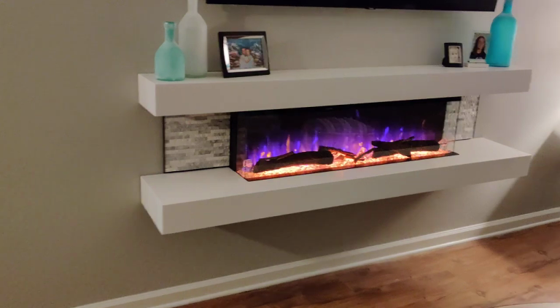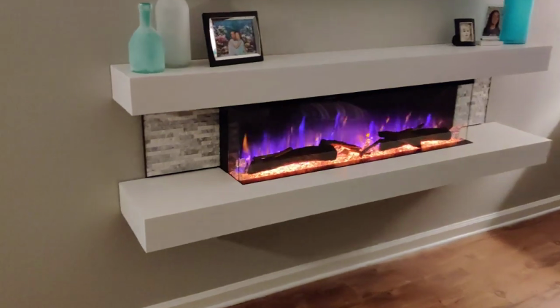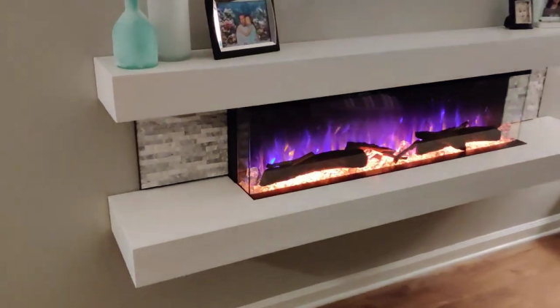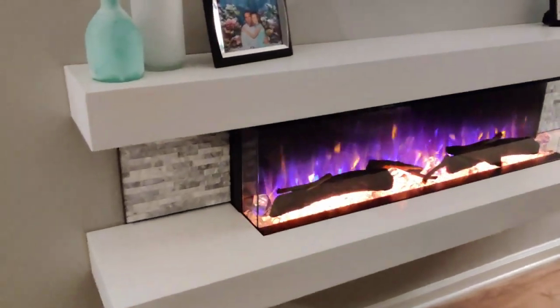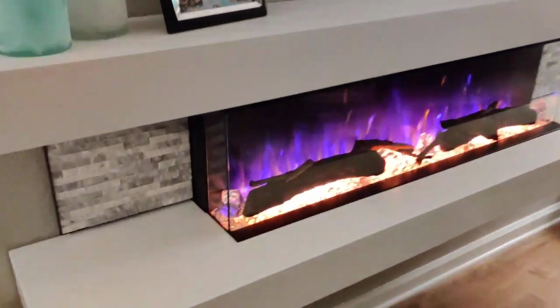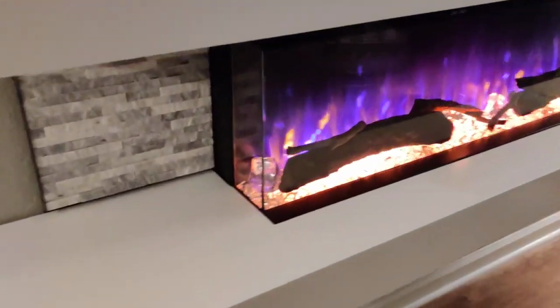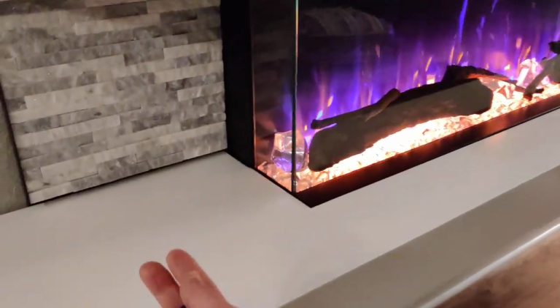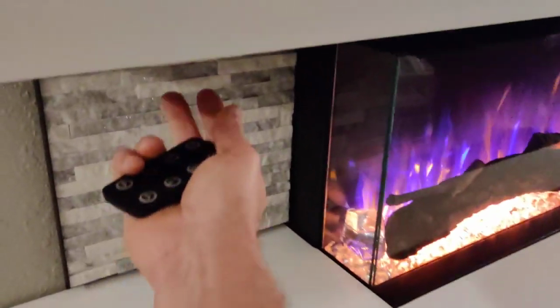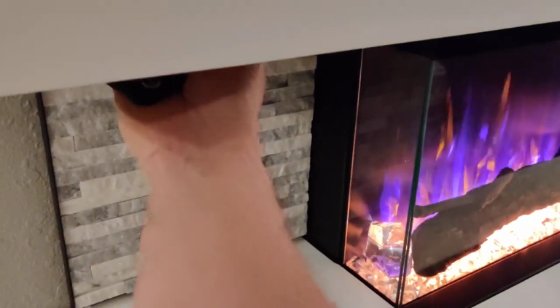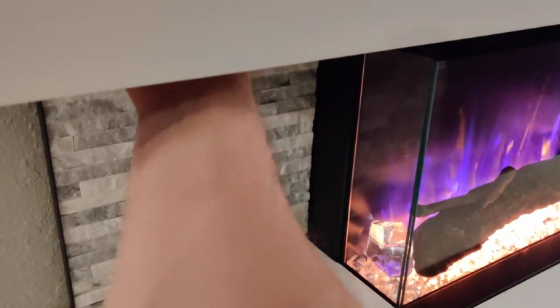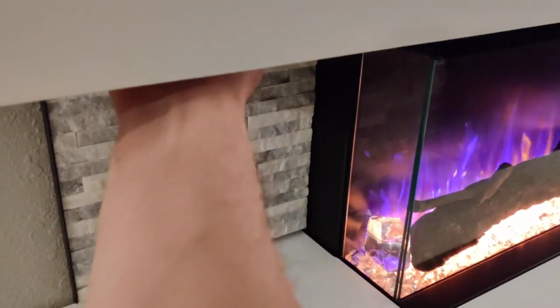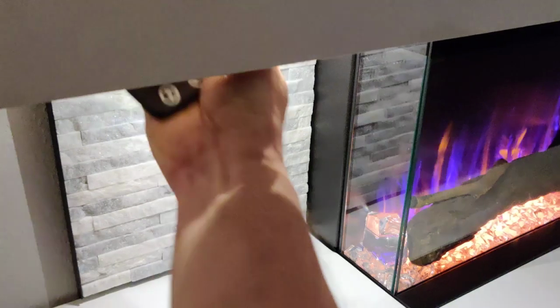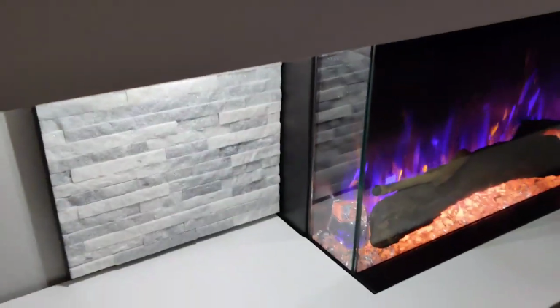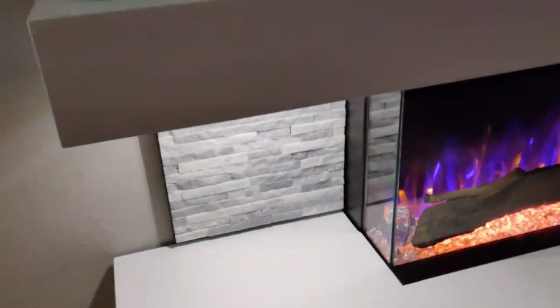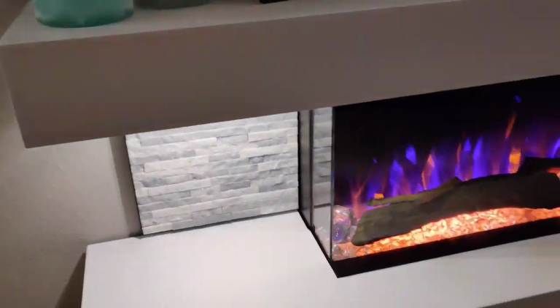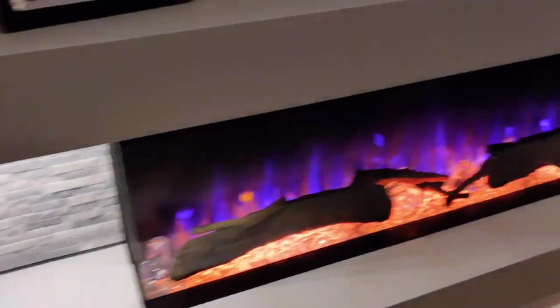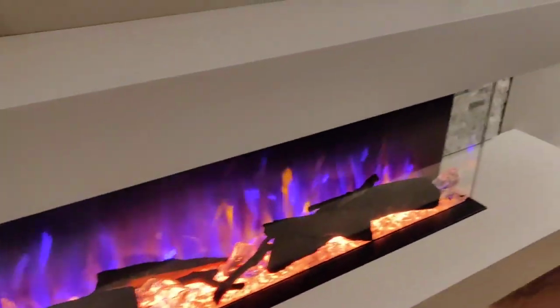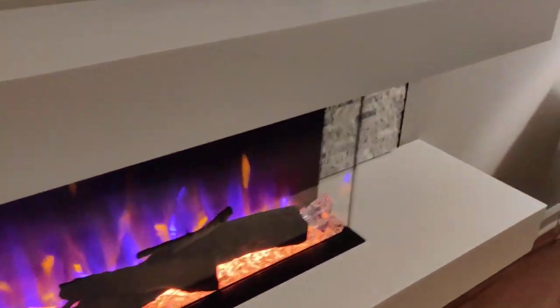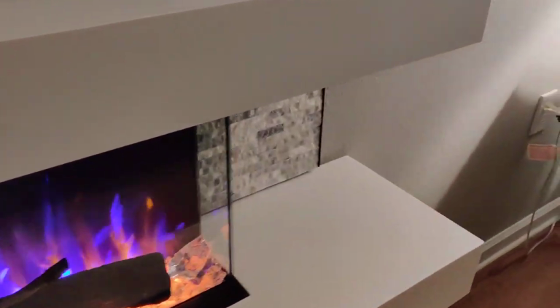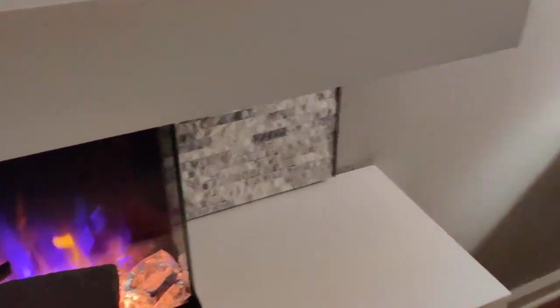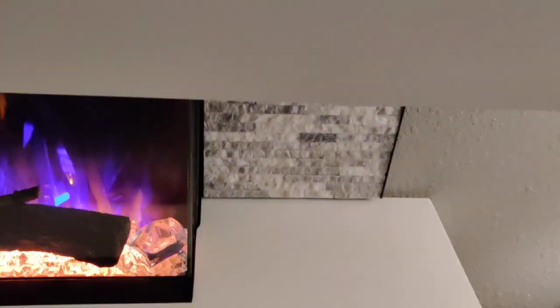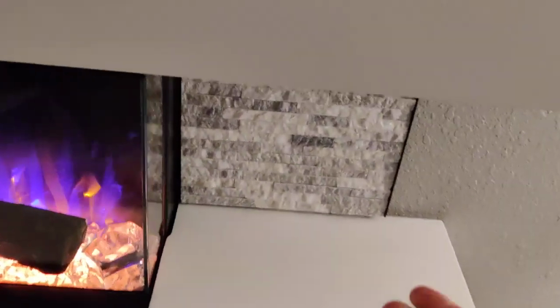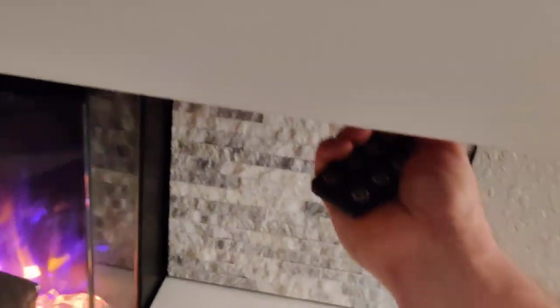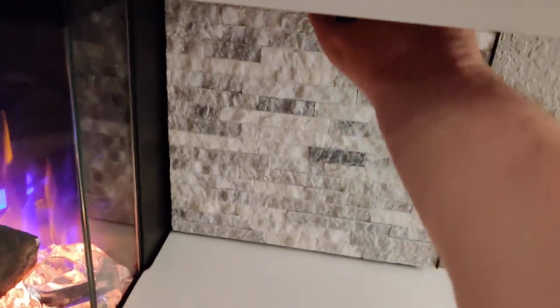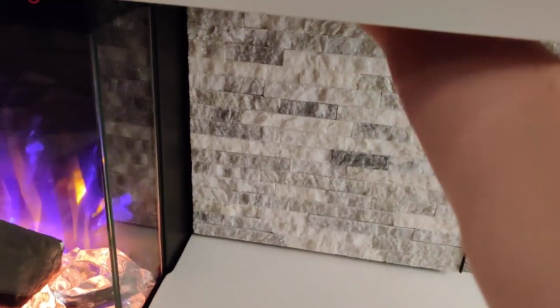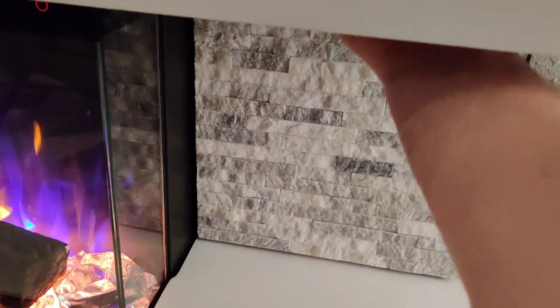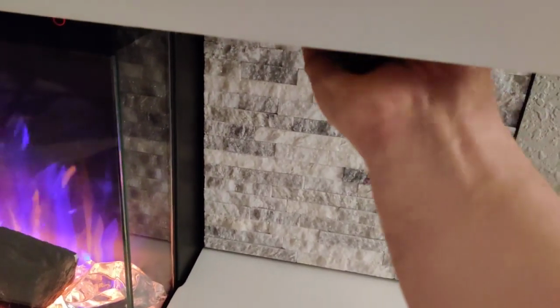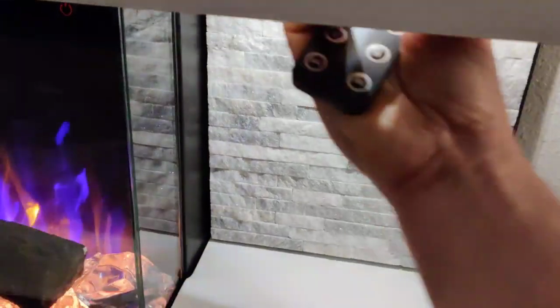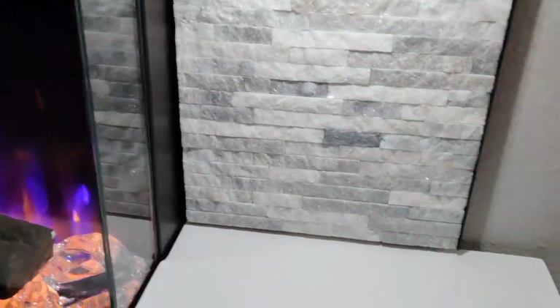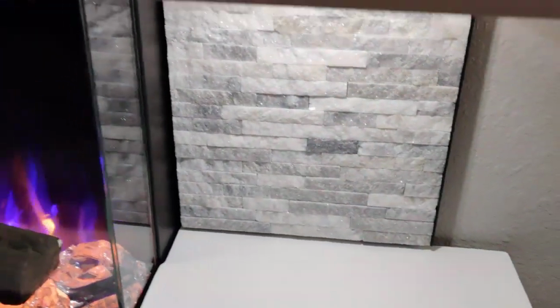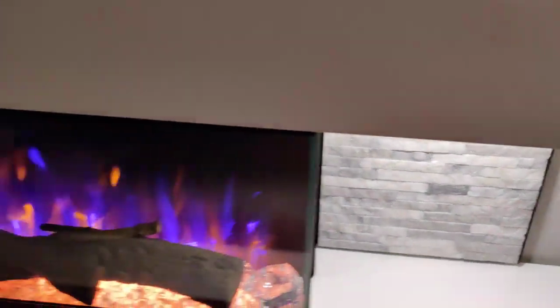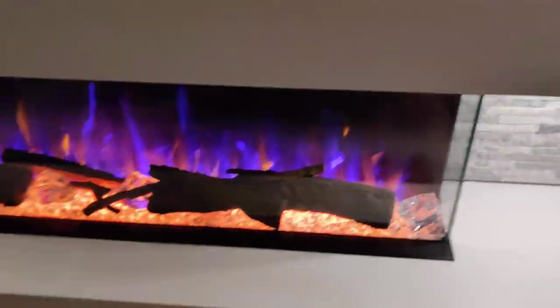The lights underneath the fireplace can be lit up, lighting up the stone wall backdrop. I believe that's some kind of granite. It has some good texture and reflective qualities to it.